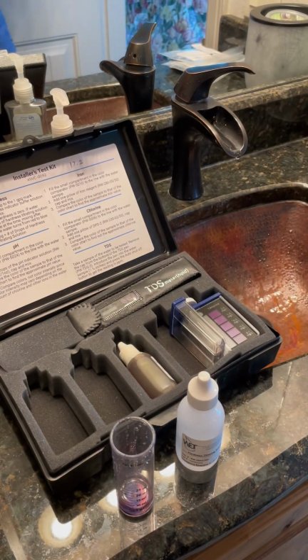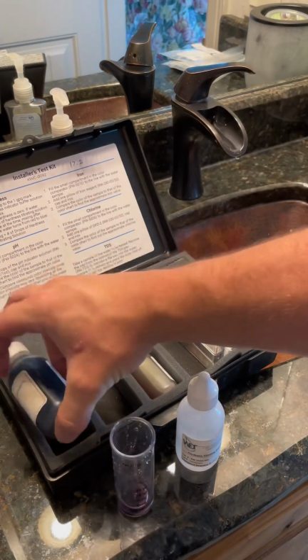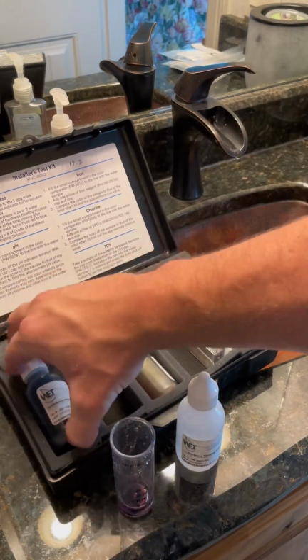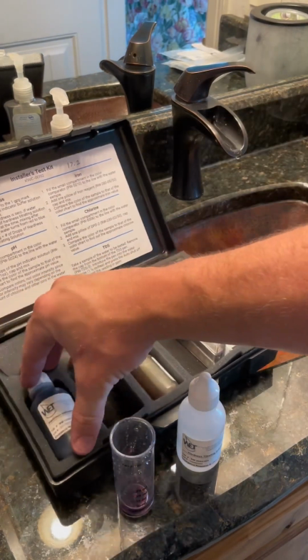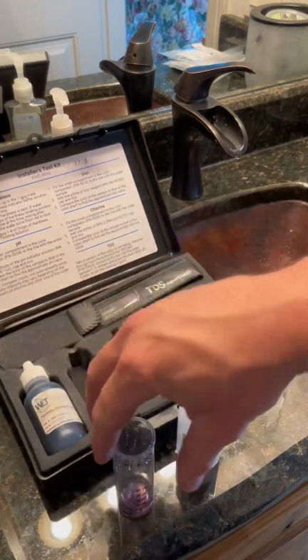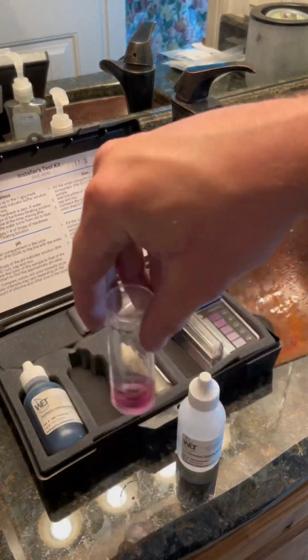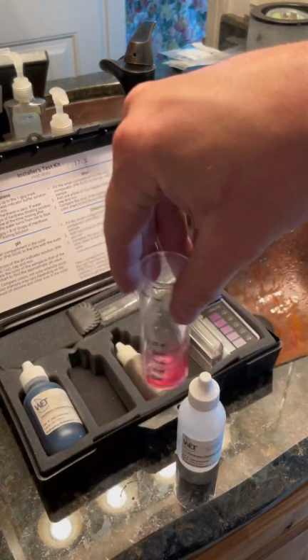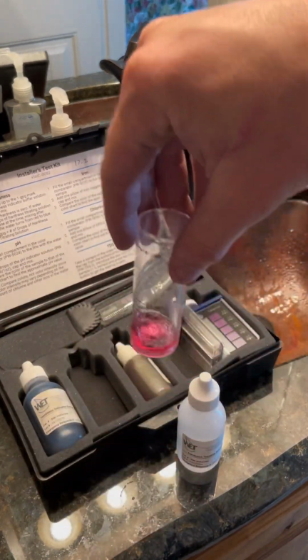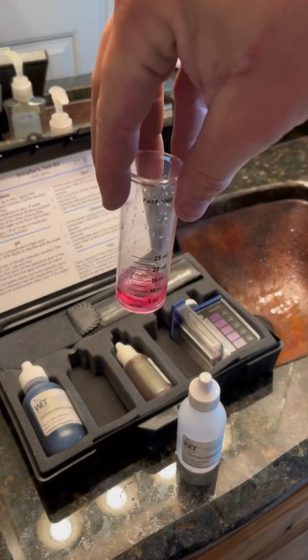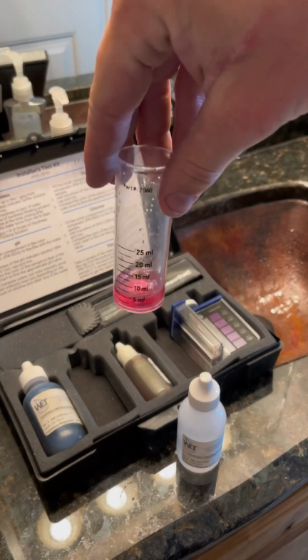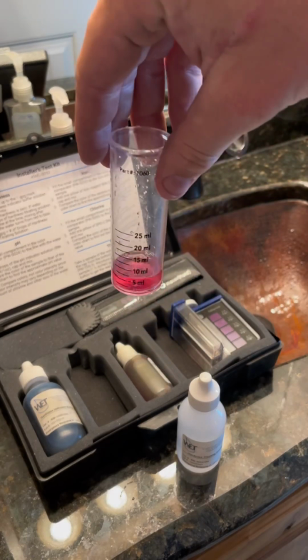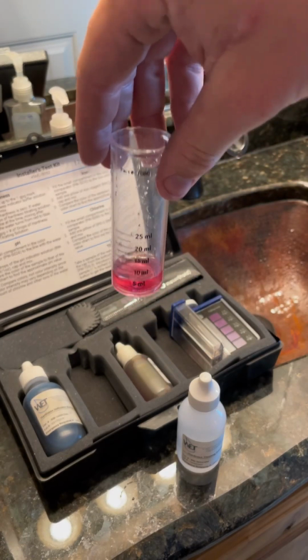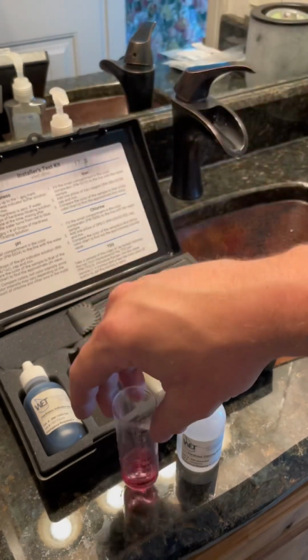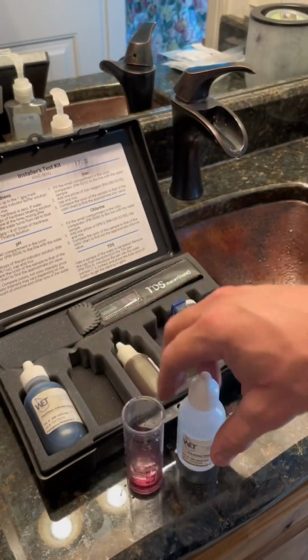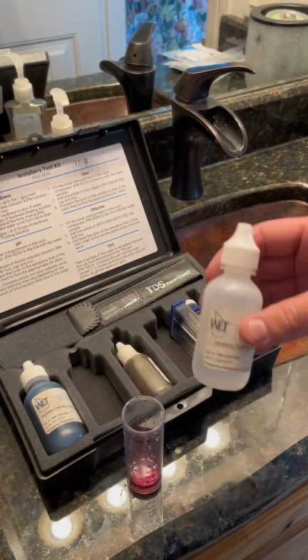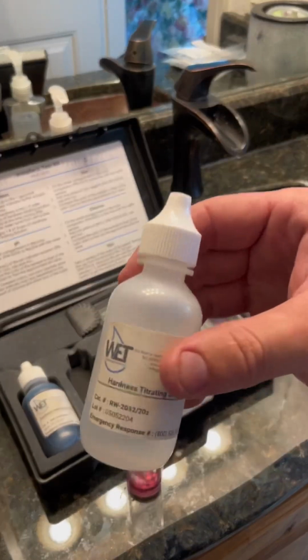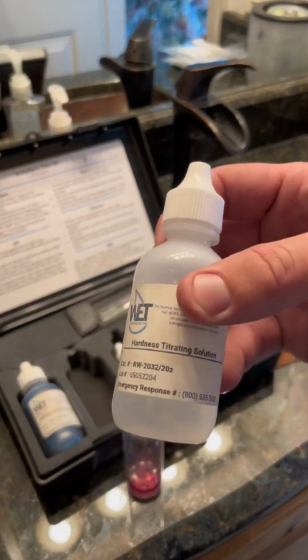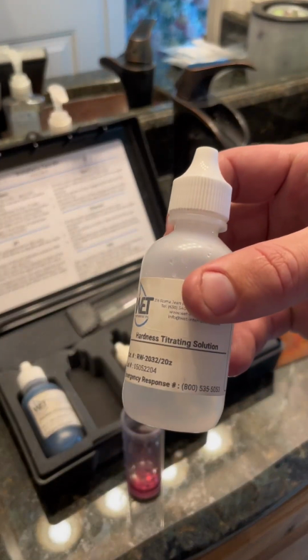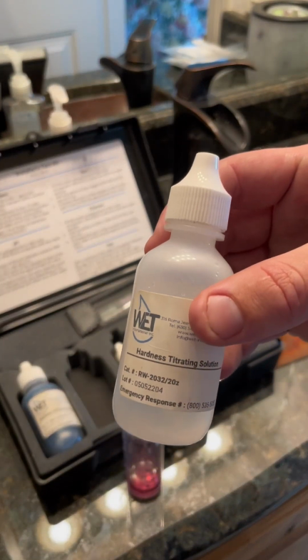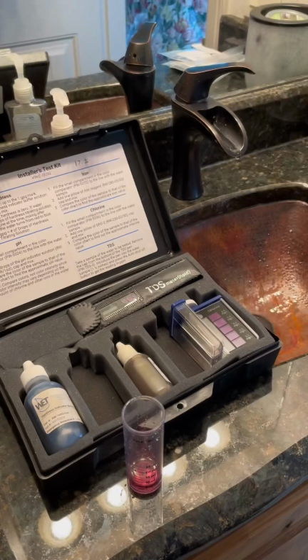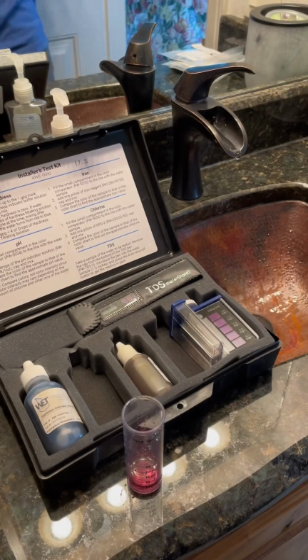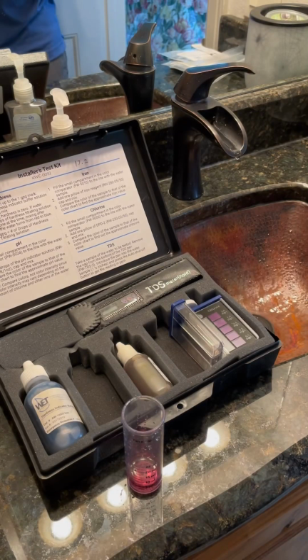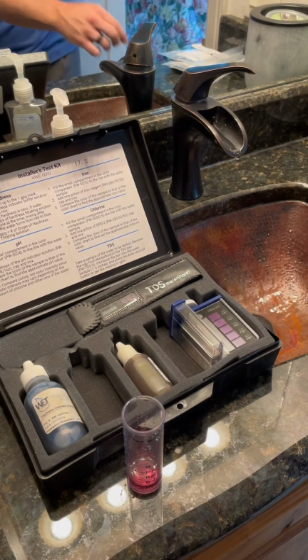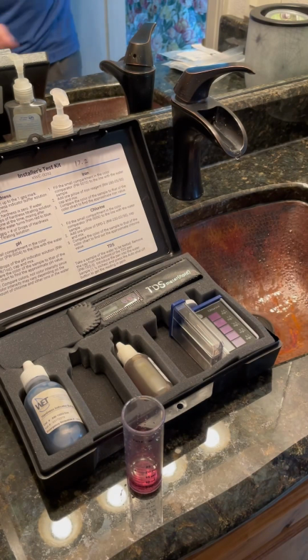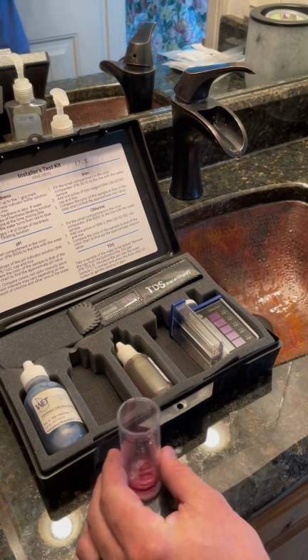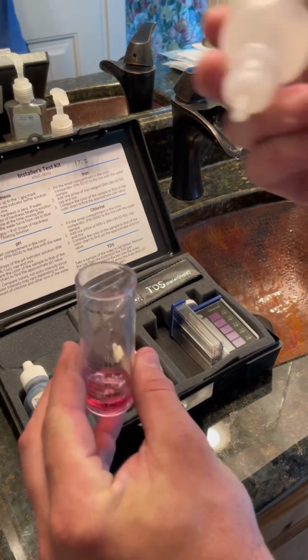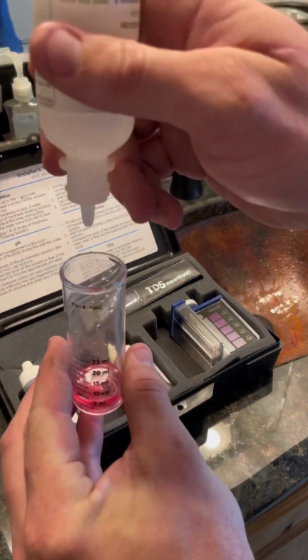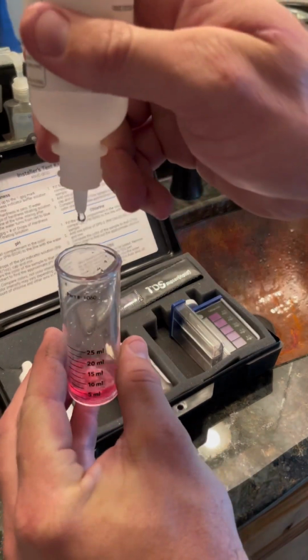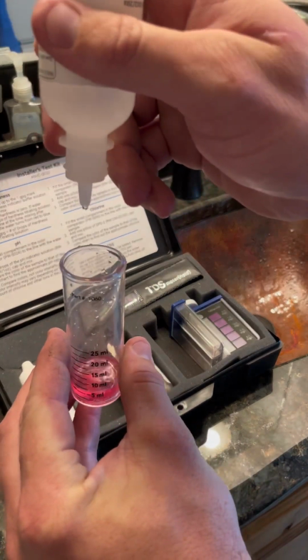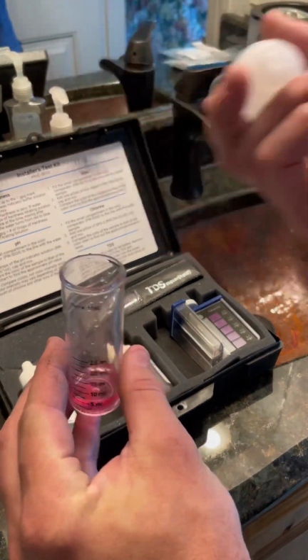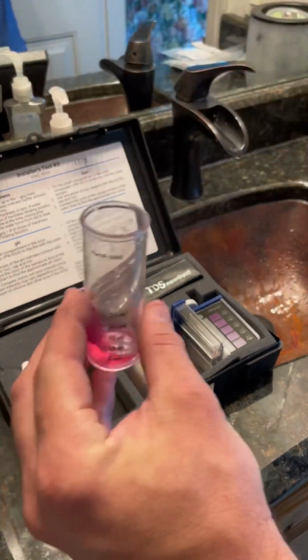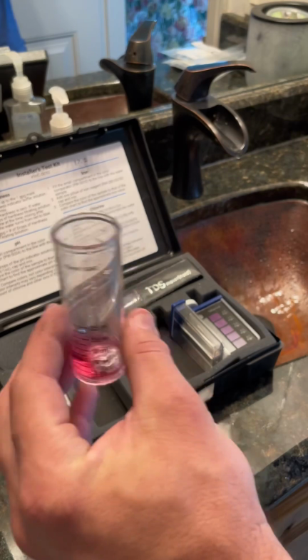When you put this solution in the water, if it turns blue, that means the water is soft. For the next step, we take this second solution and start putting drops into that vial. Each drop of this solution indicates 1 grain per gallon of hardness in the water.